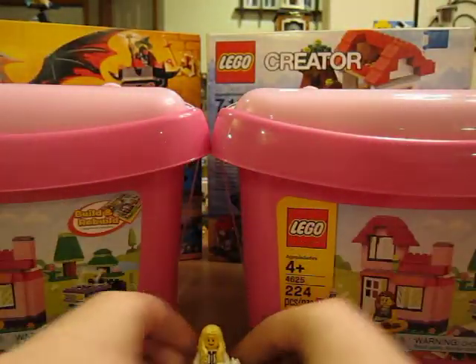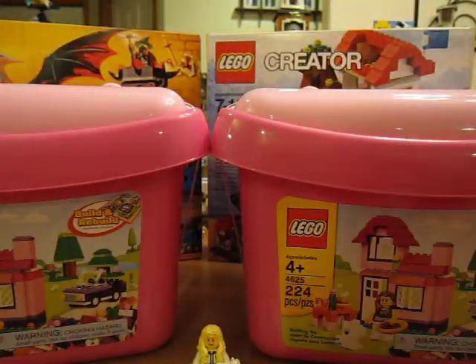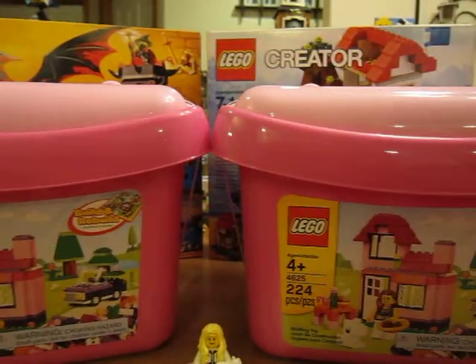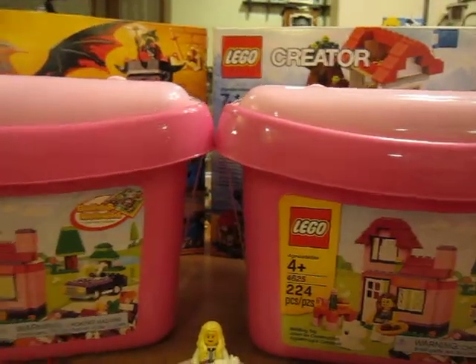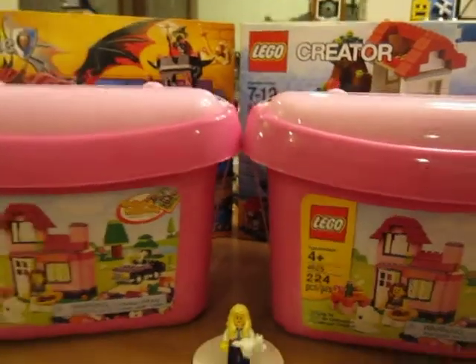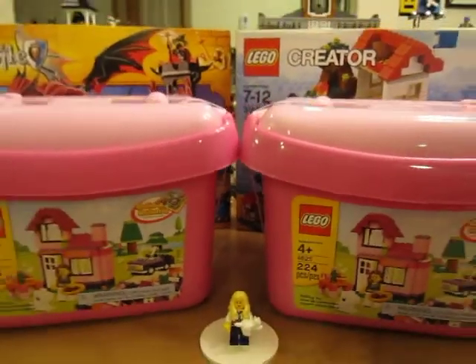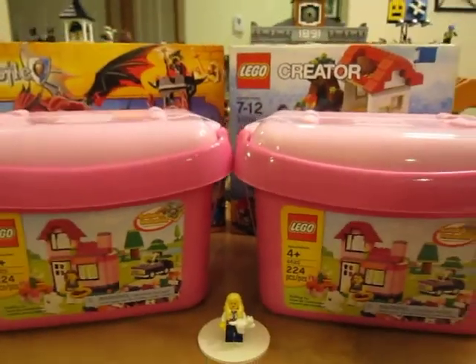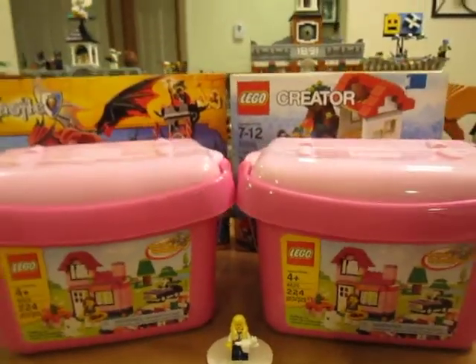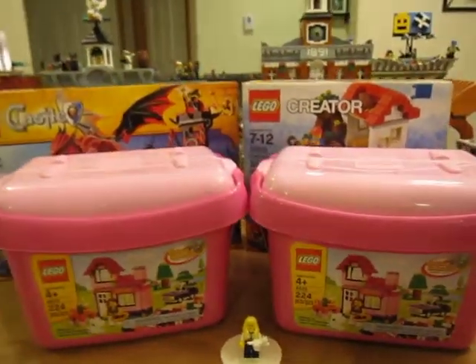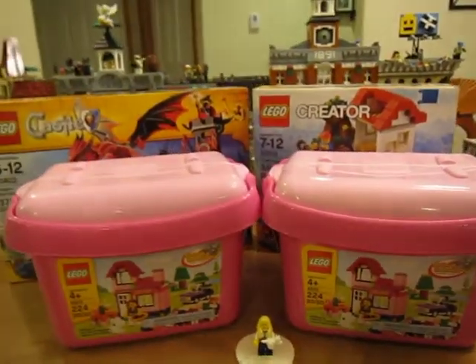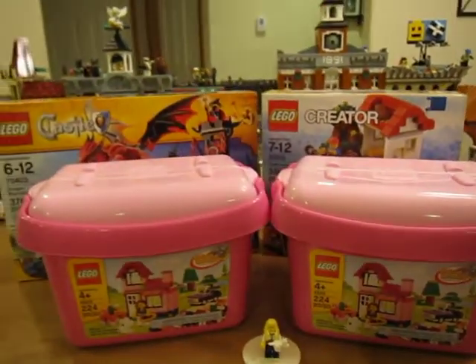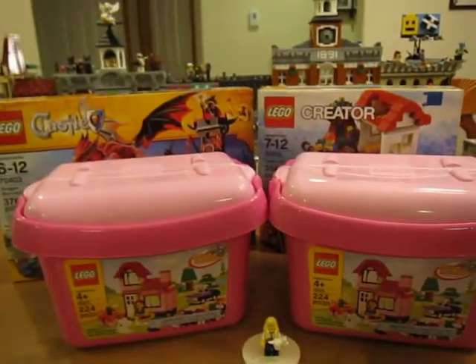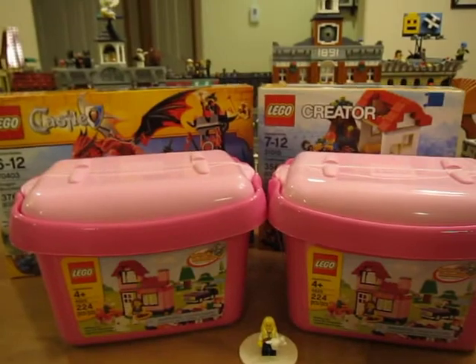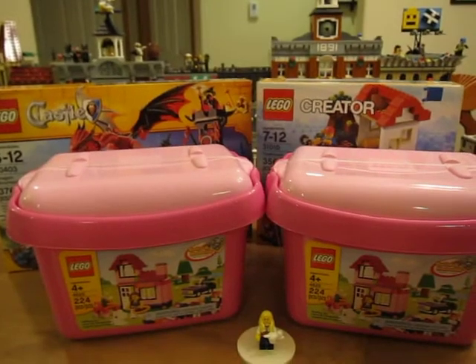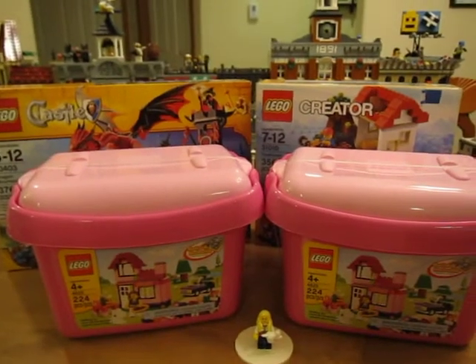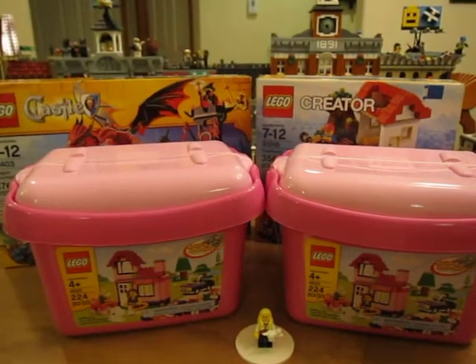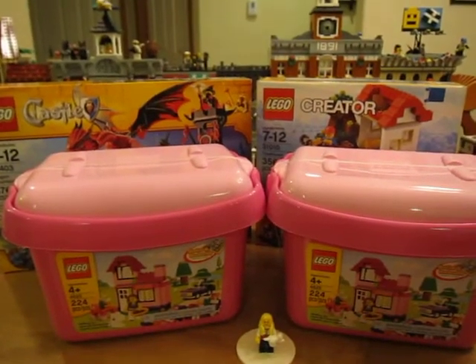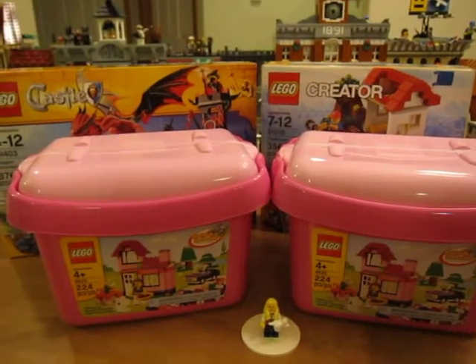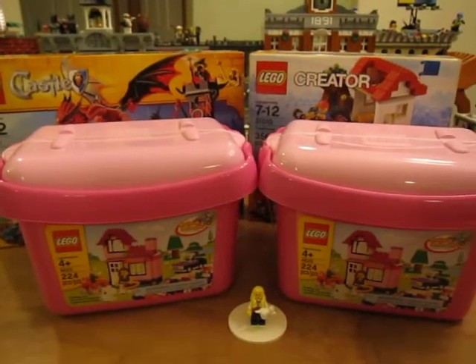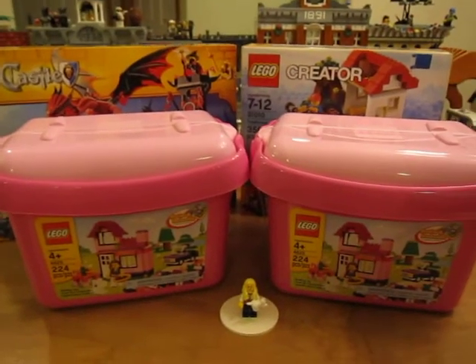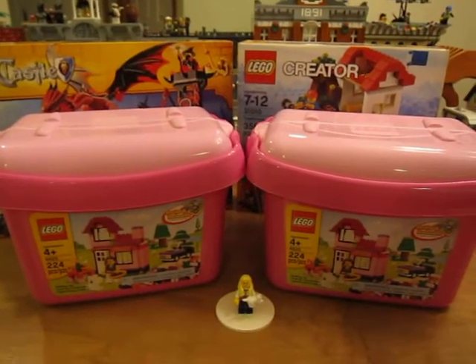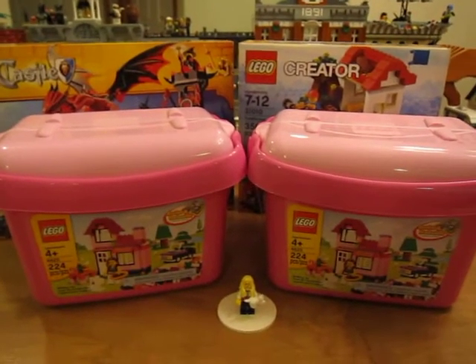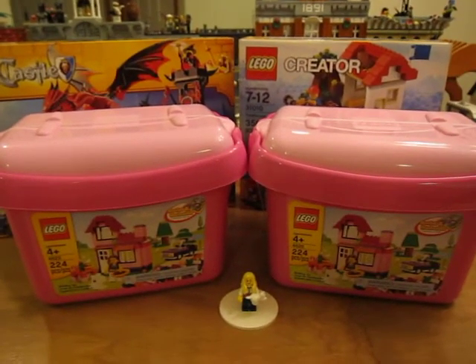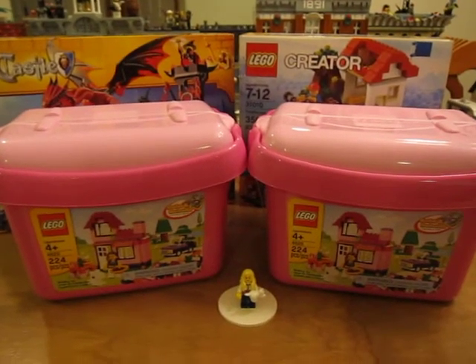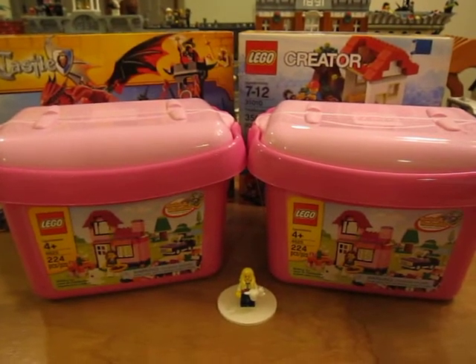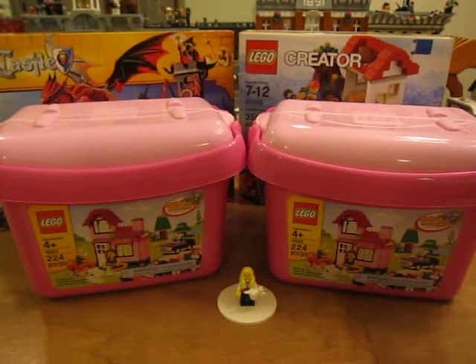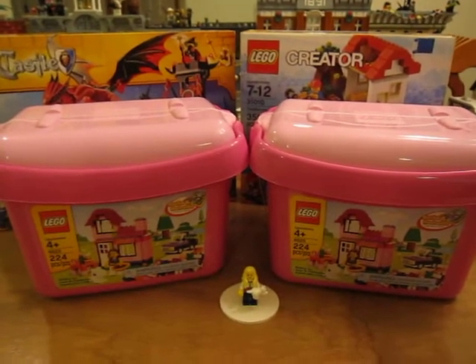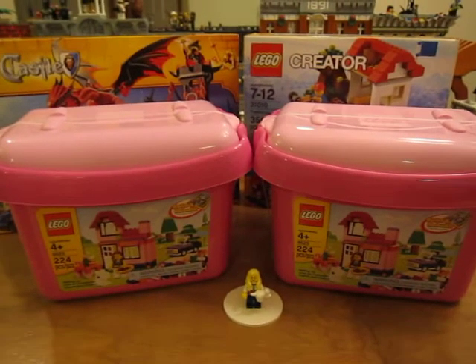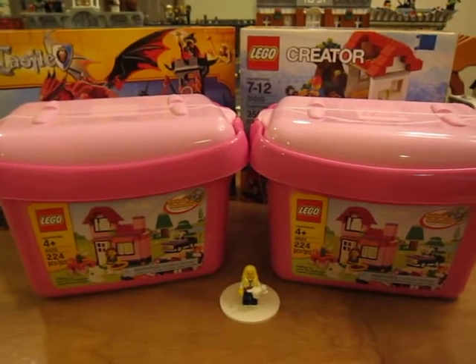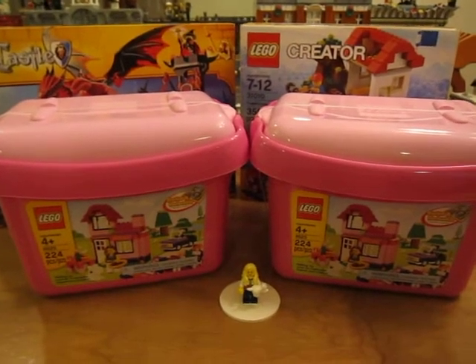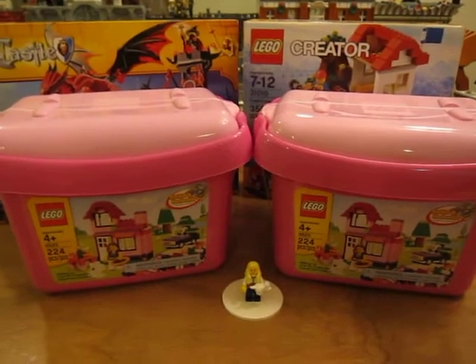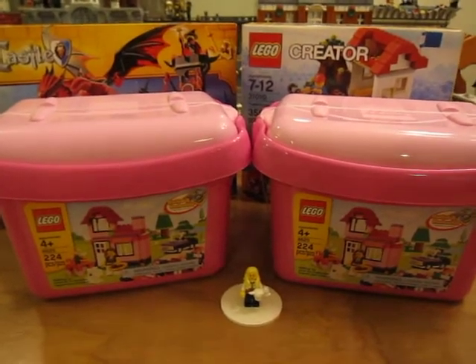So that's my LEGO haul — the Castle Dragon Mountain set, the Creator Treehouse, and two pink brick buckets. Thanks for watching!